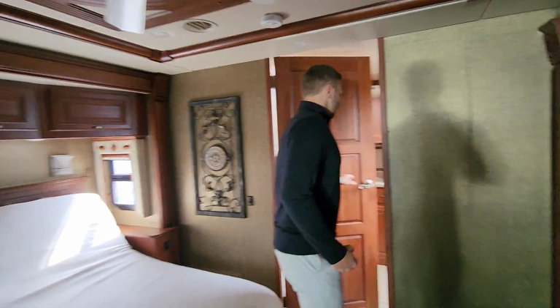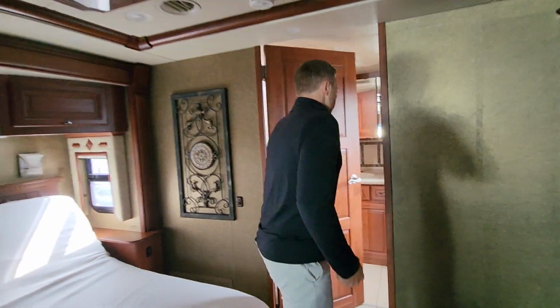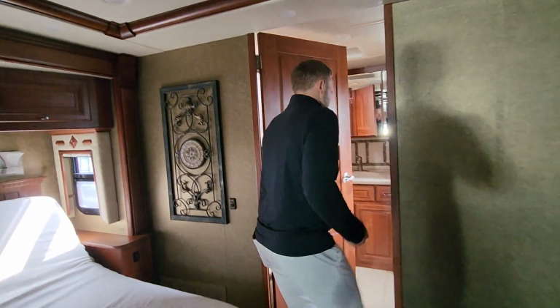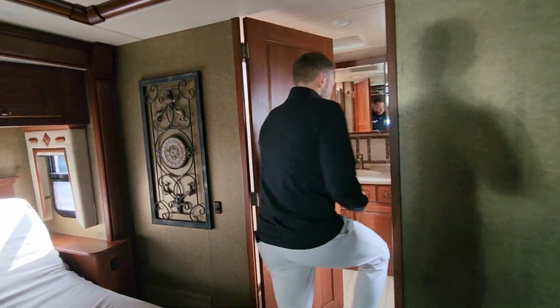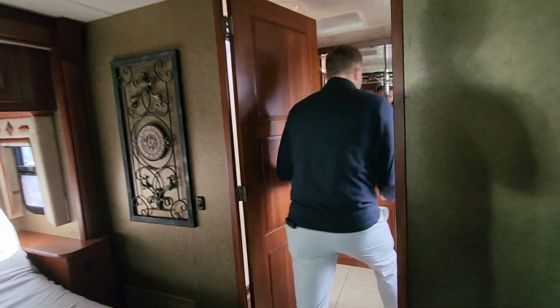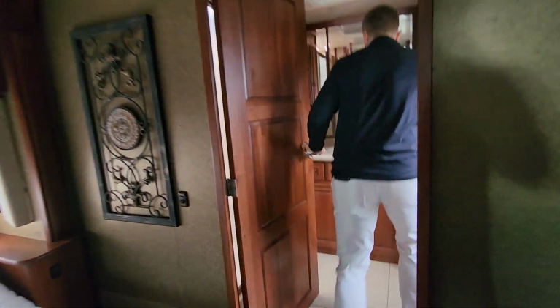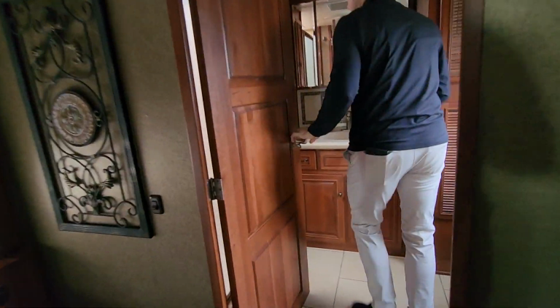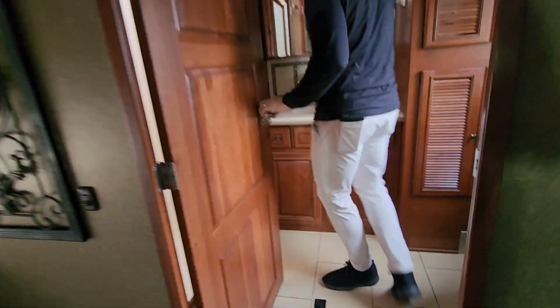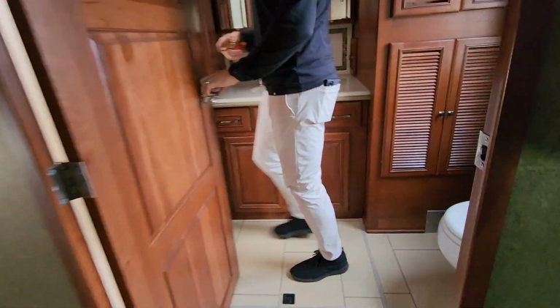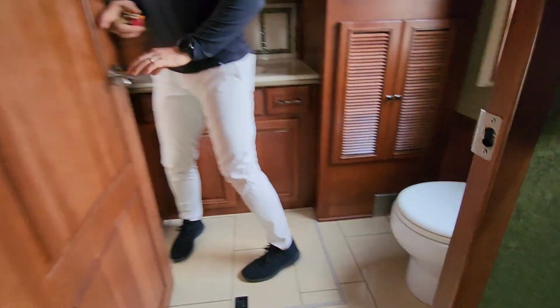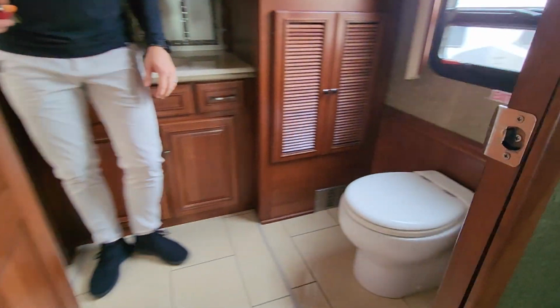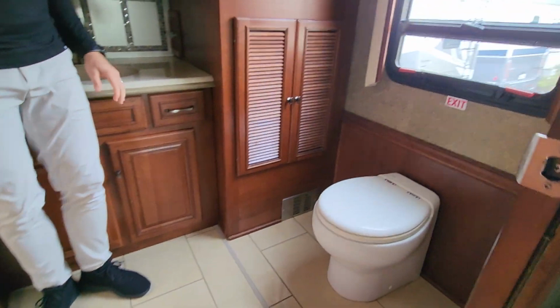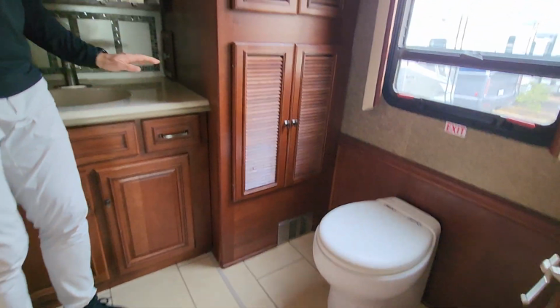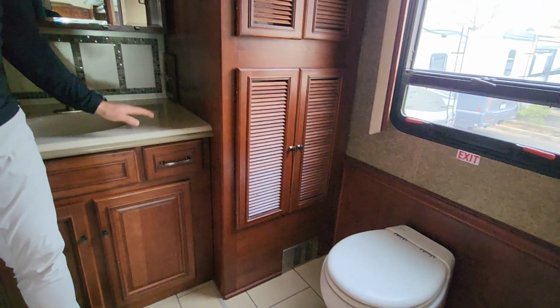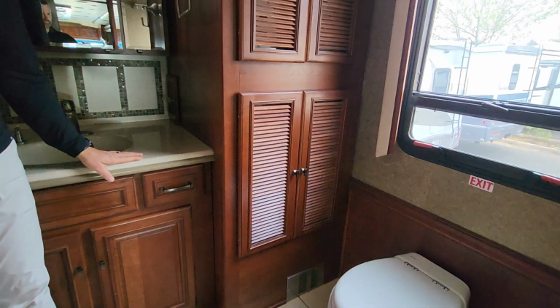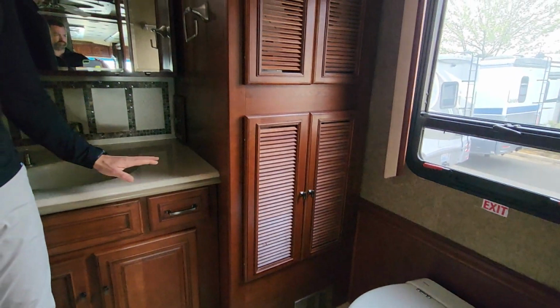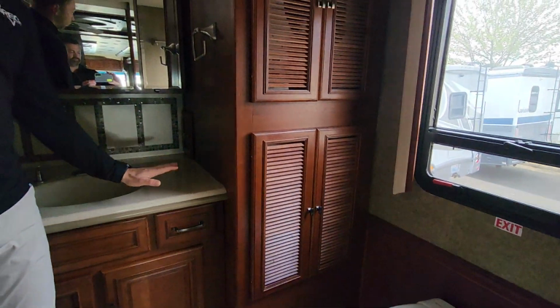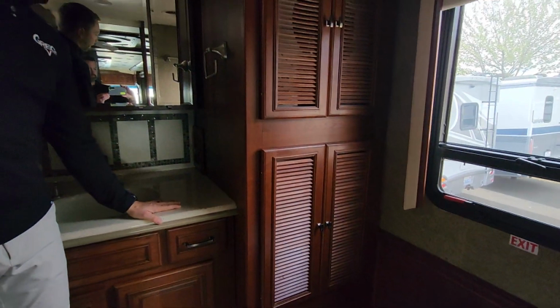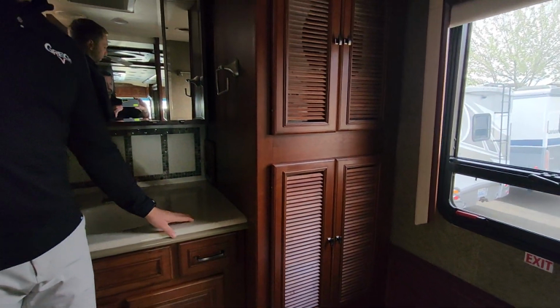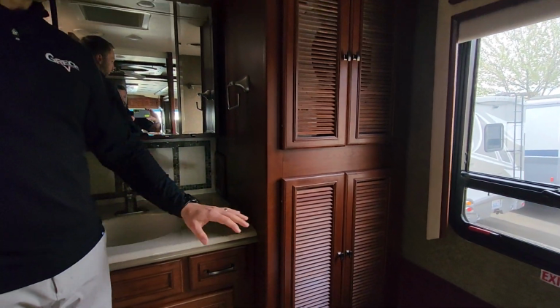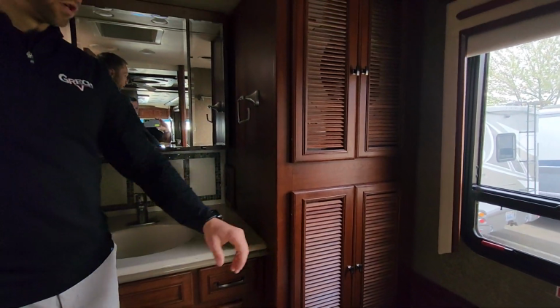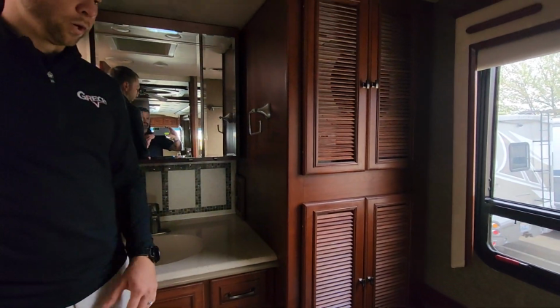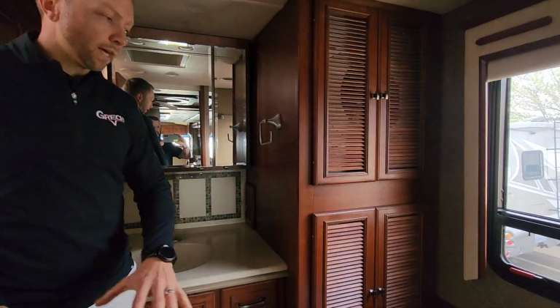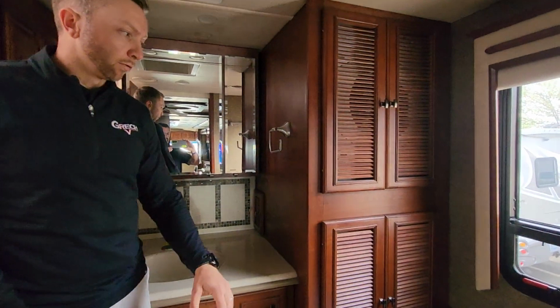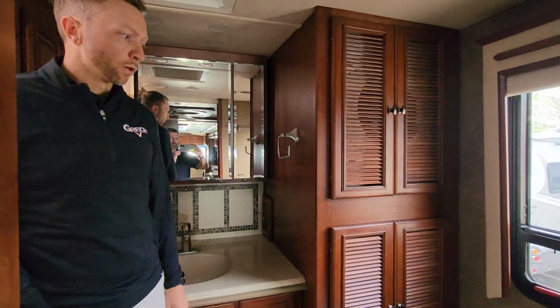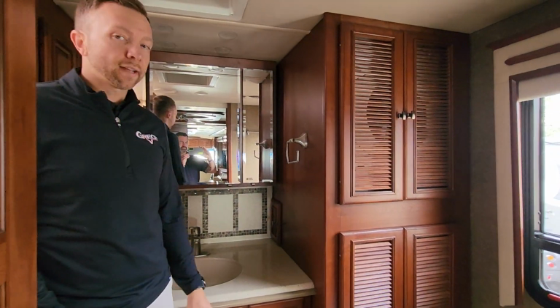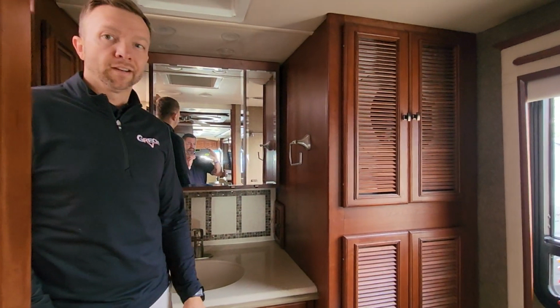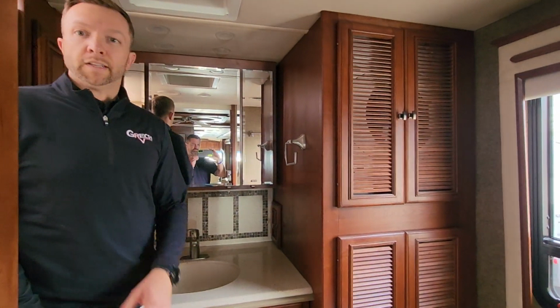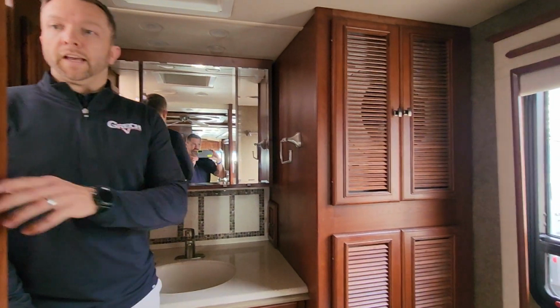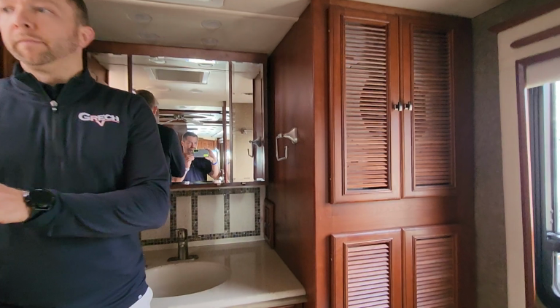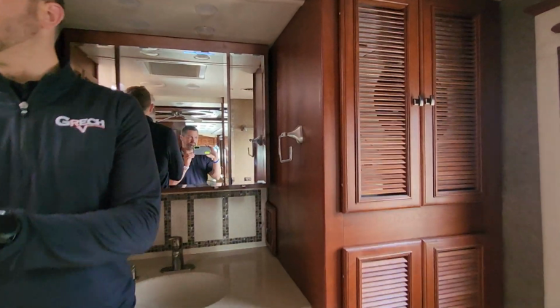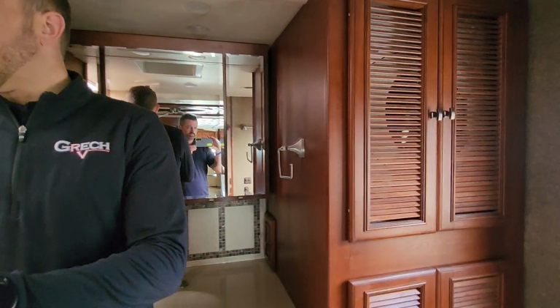And then back into the rear bath — huge bath space. It's continued Corian countertops, porcelain tile floors back here, and a huge shower.